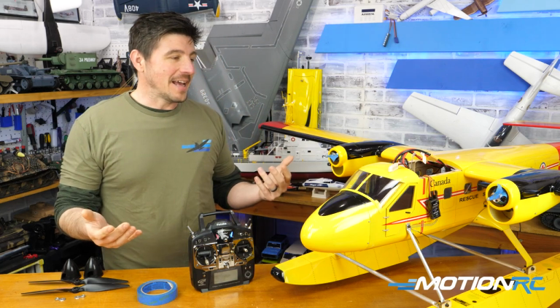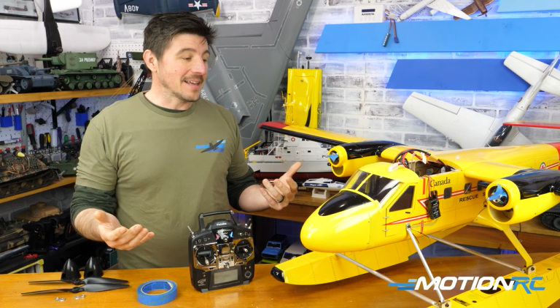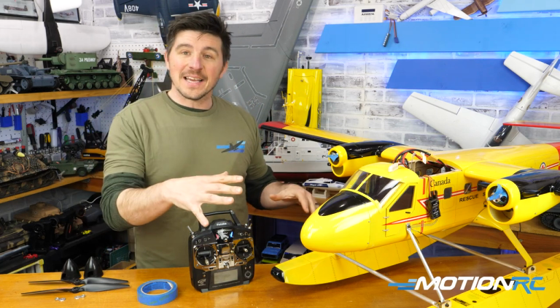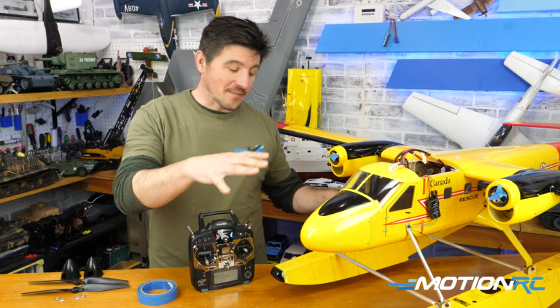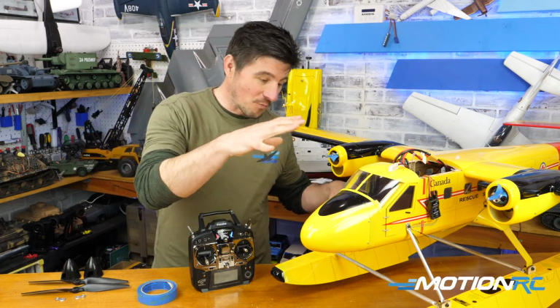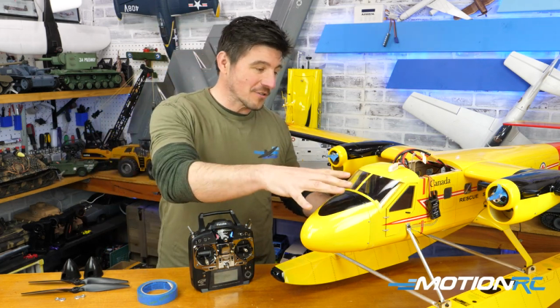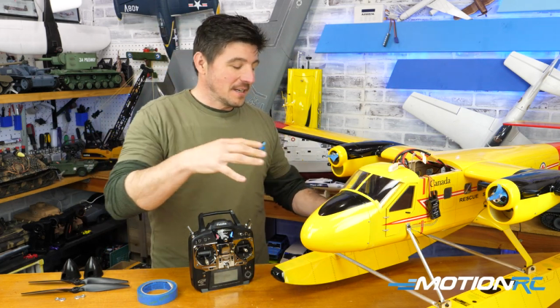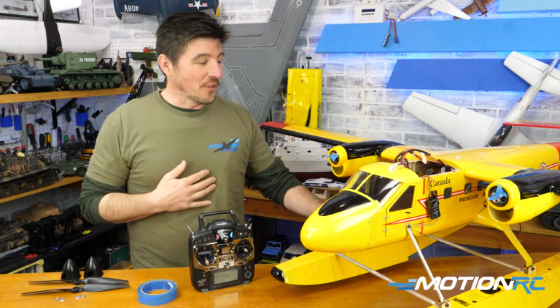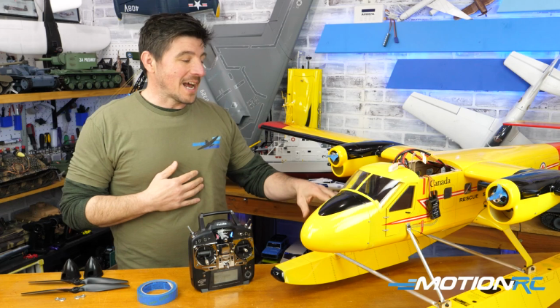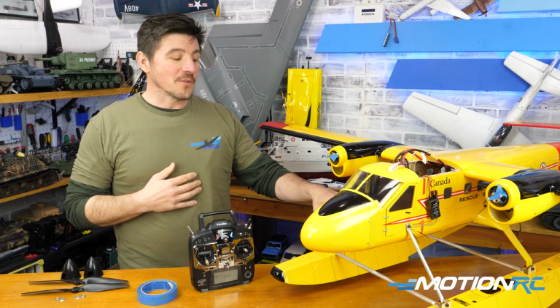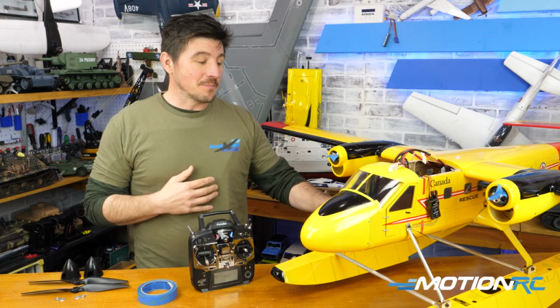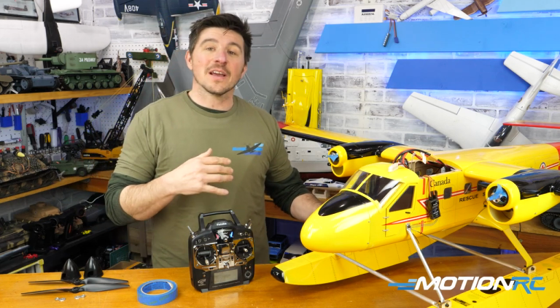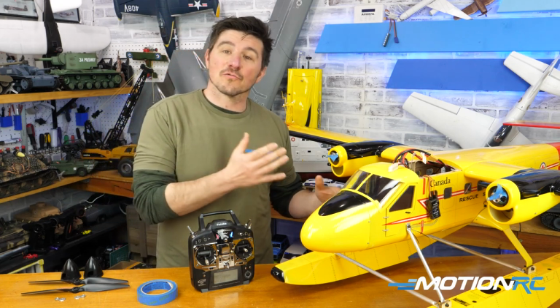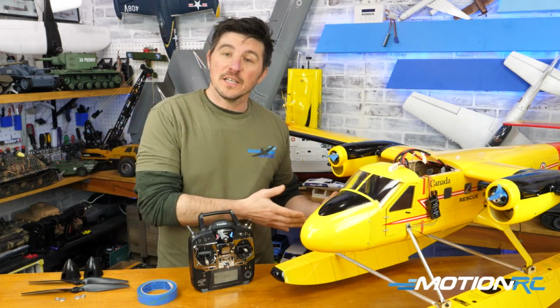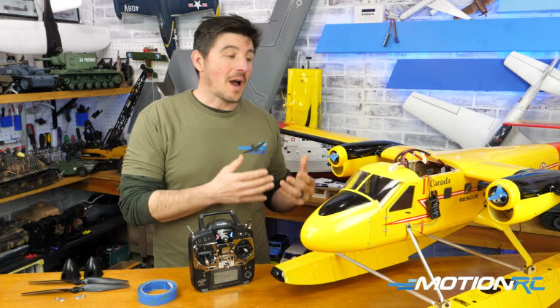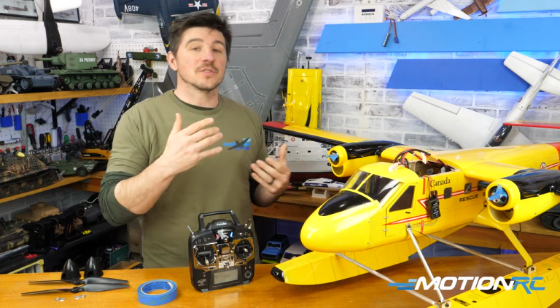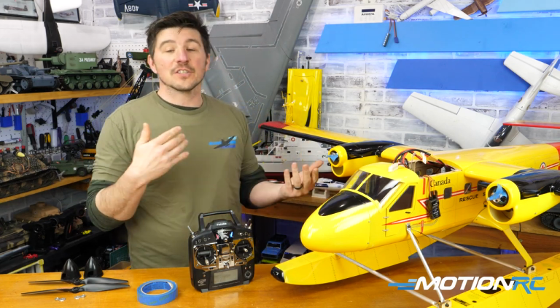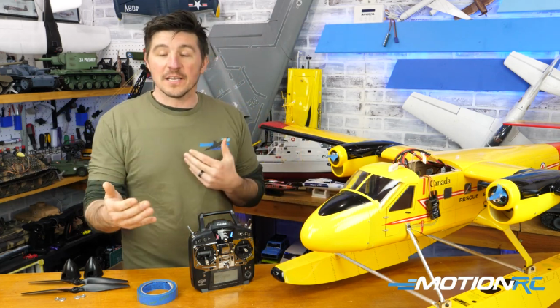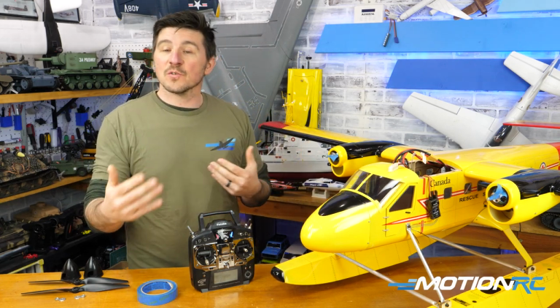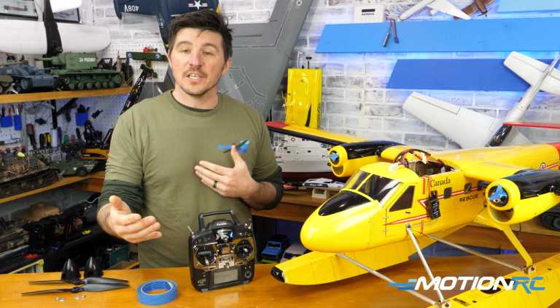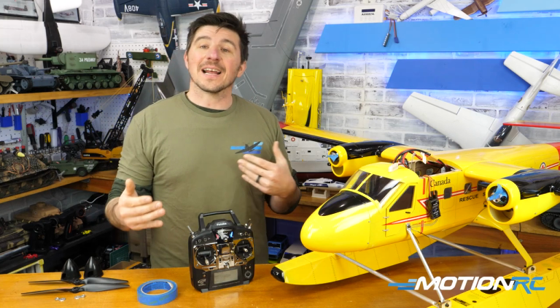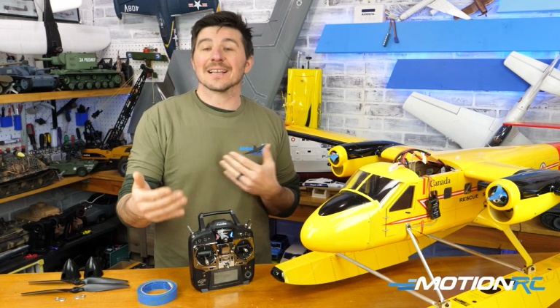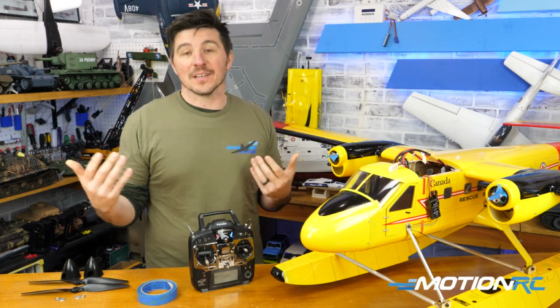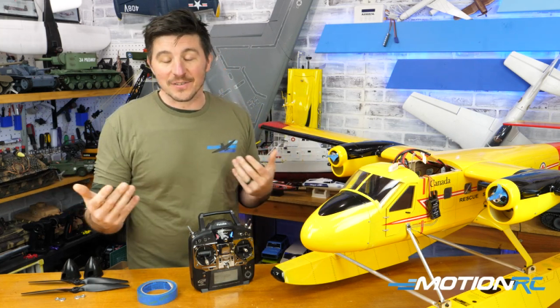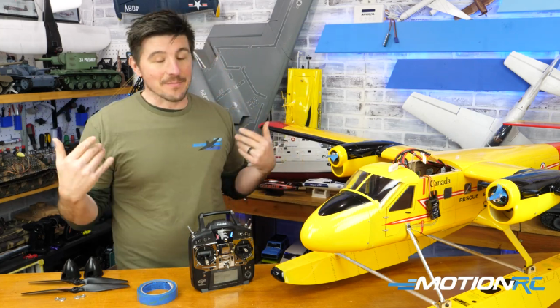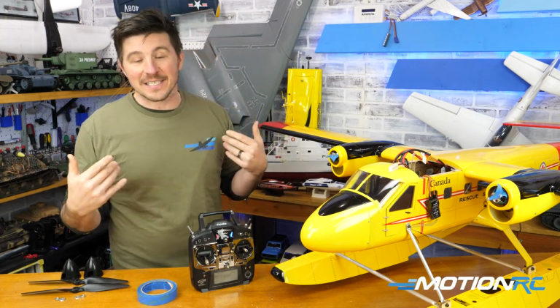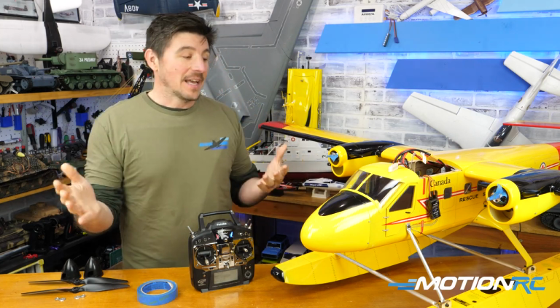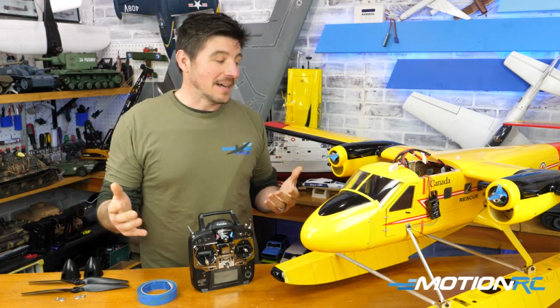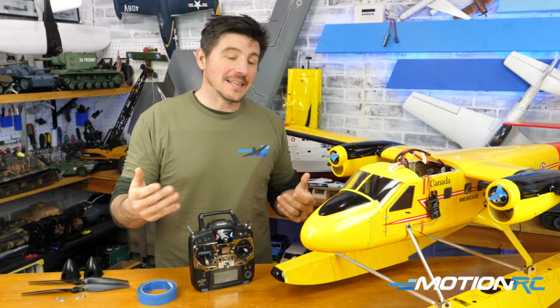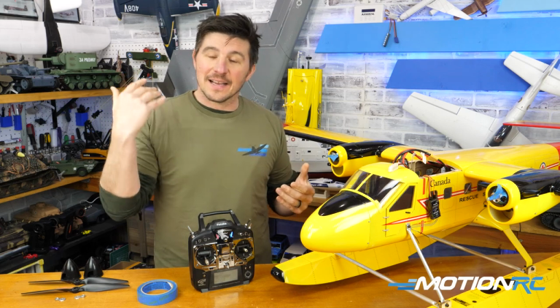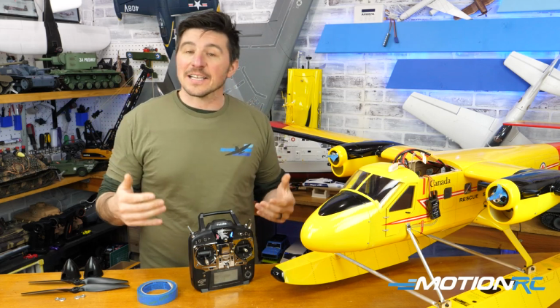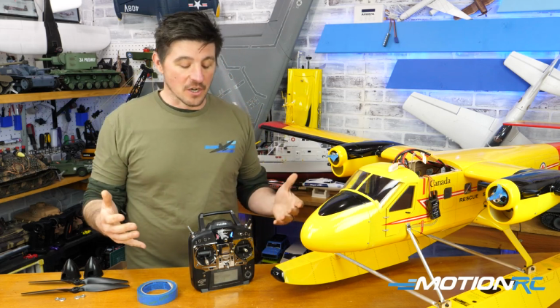In my case, I've got a water aircraft float twin otter here from NexStar, but I don't have a water rudder. So I'm going to use differential thrust on a switch so that I can taxi on the lake, get the plane back to myself and land, and then I could switch it off.